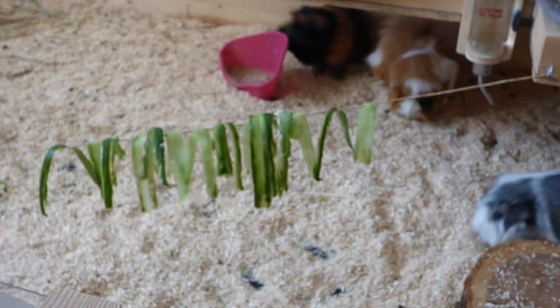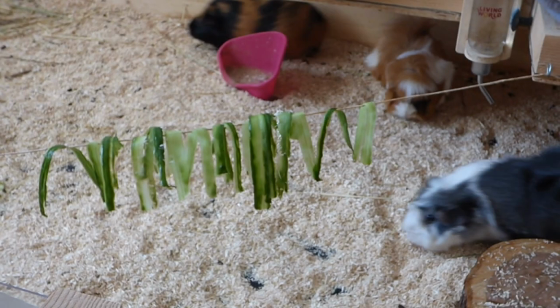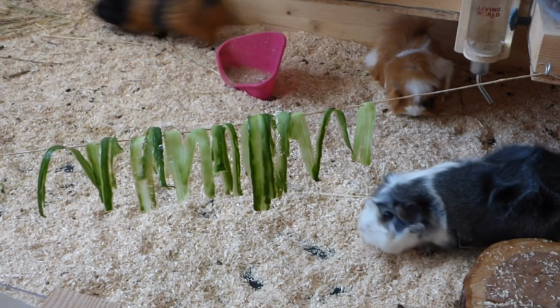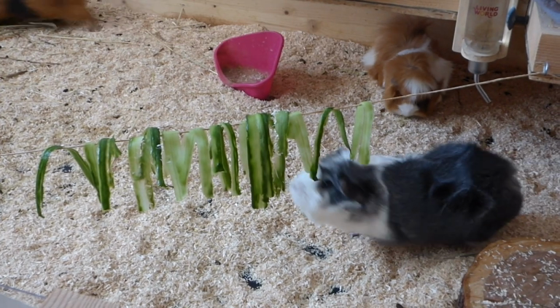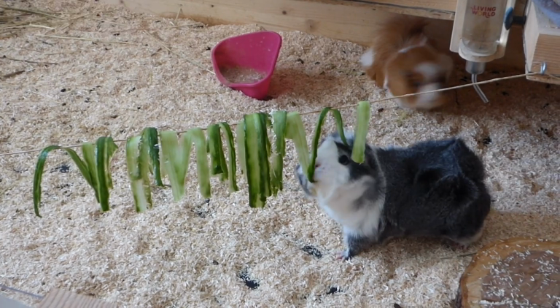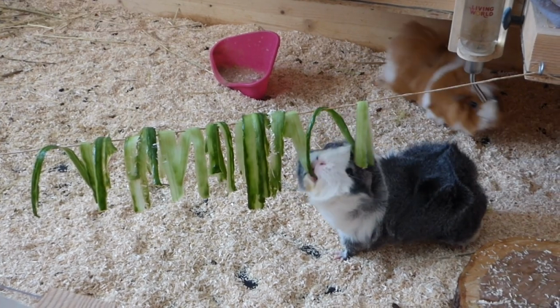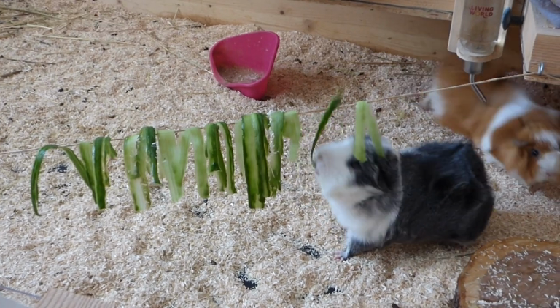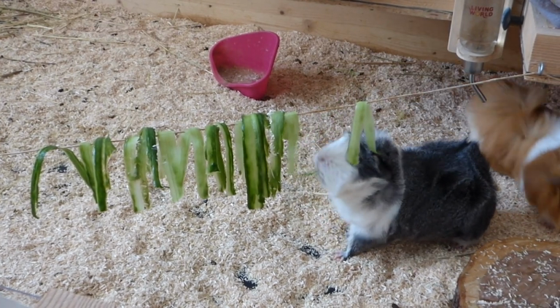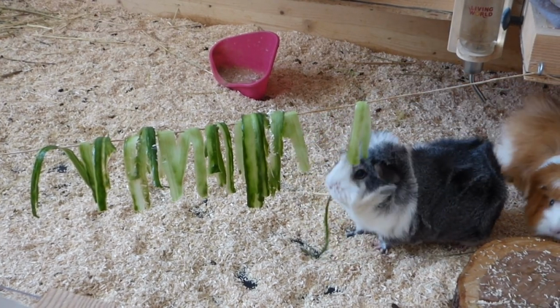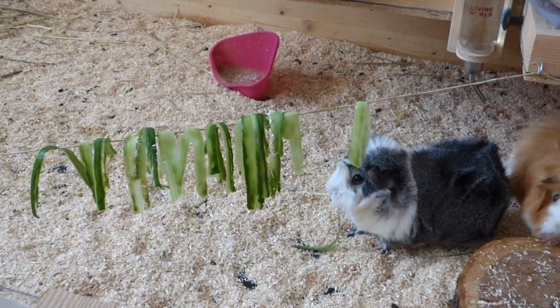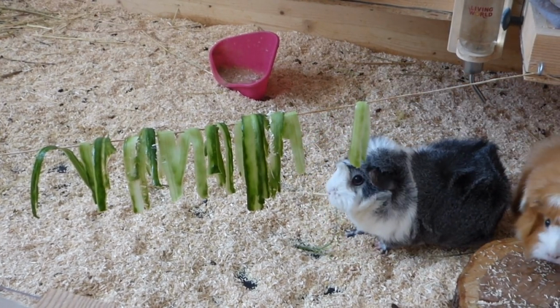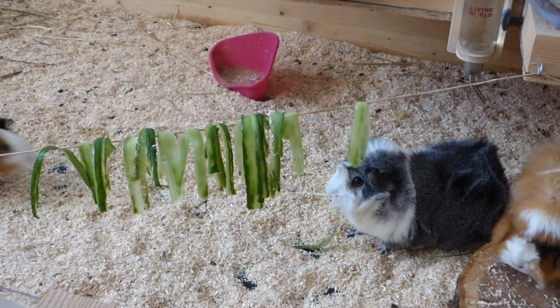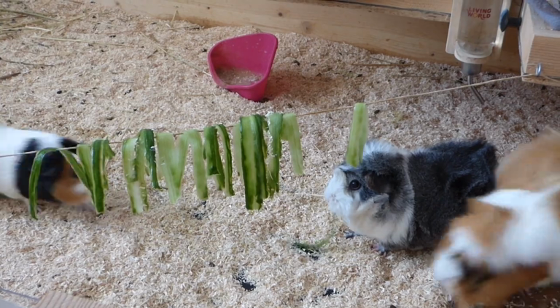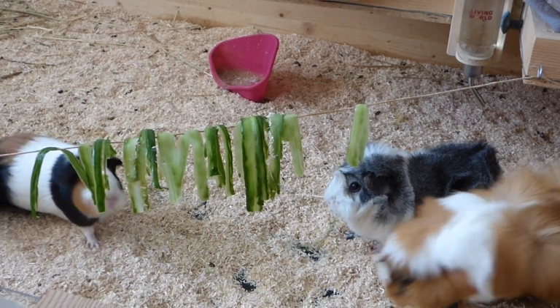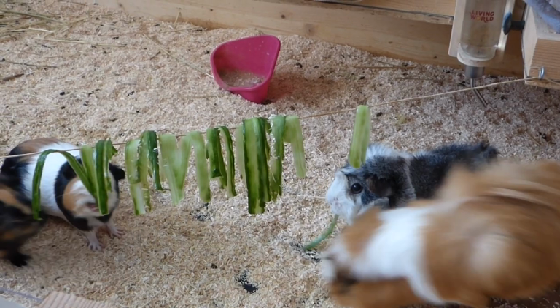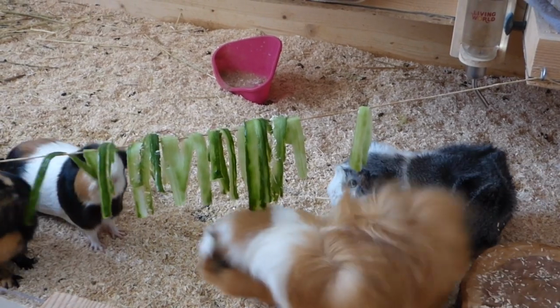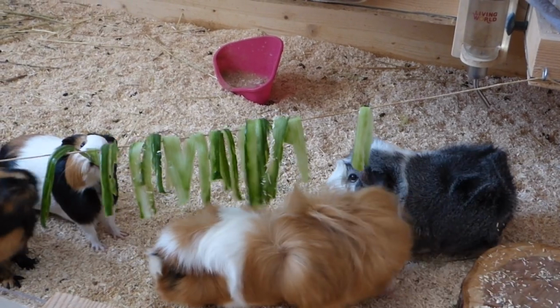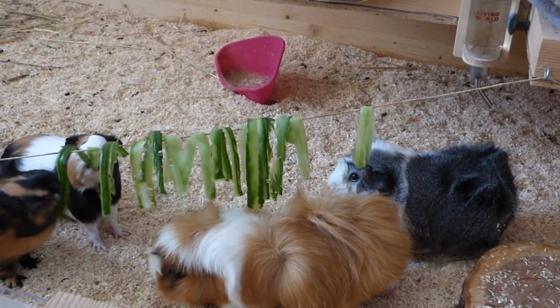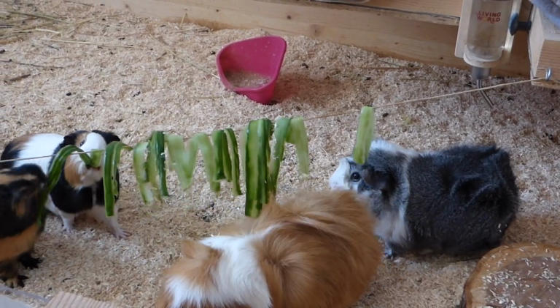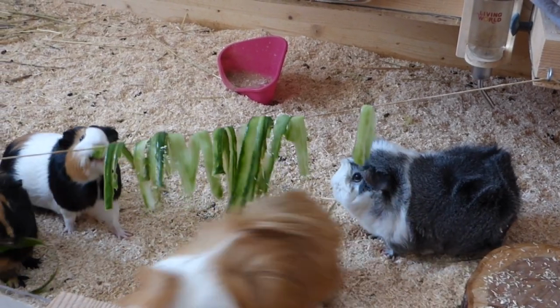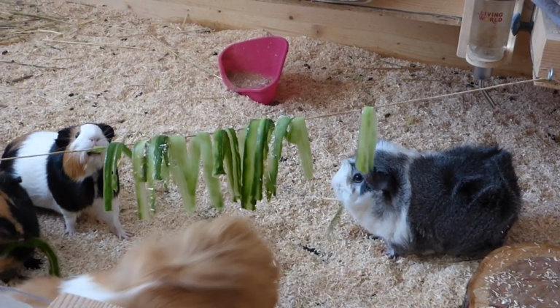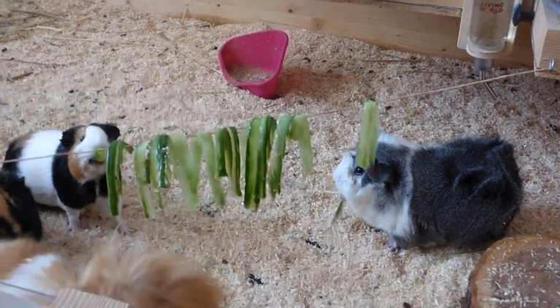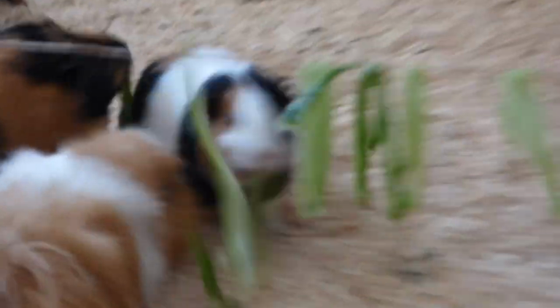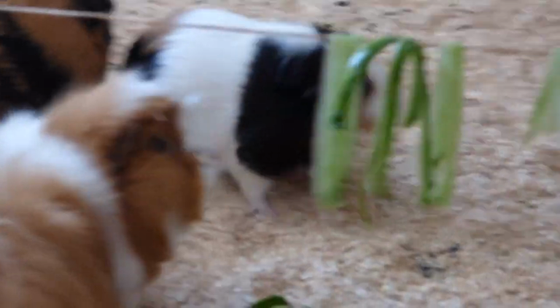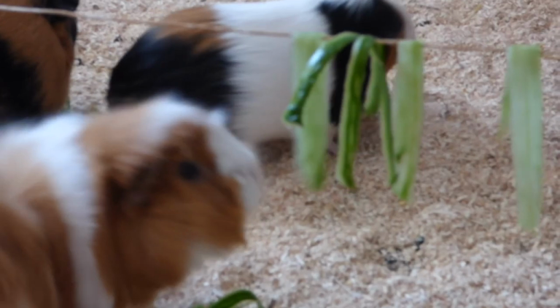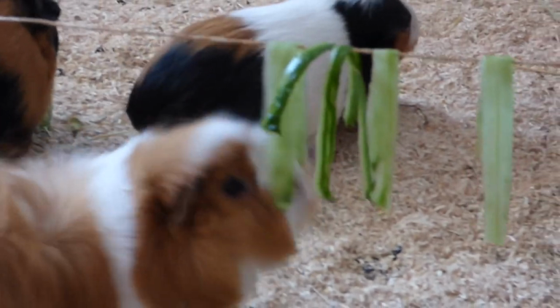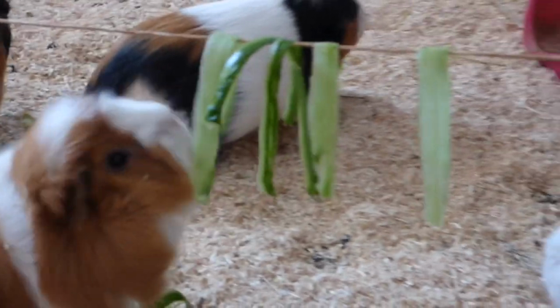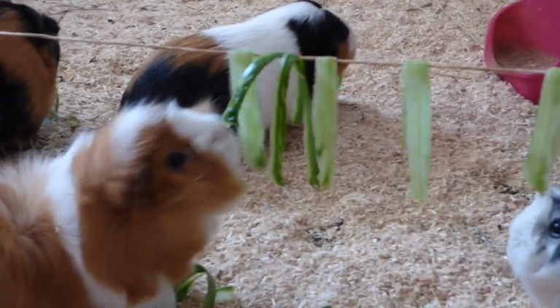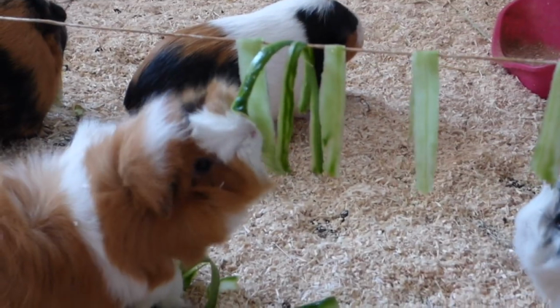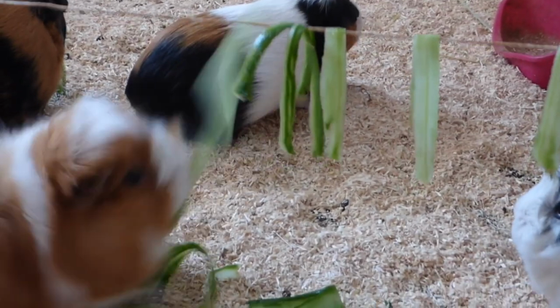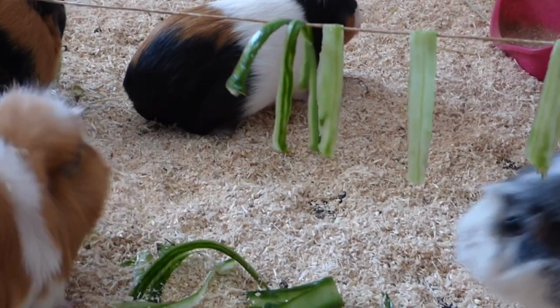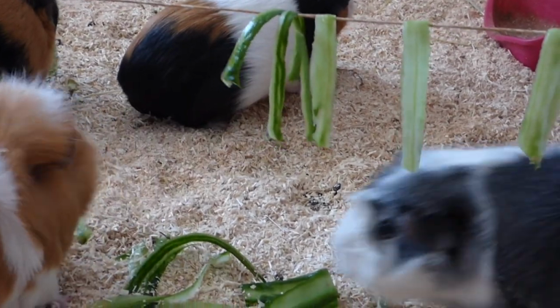The third idea is a cucumber line. Peel a cucumber, or a carrot, or a bell pepper, or whatever else your guinea pigs love, and hang the peels on a piece of string. The guinea pigs now have to work for their food and they're going to look quite adorable when they do that.